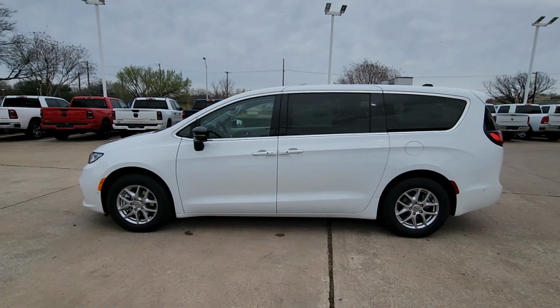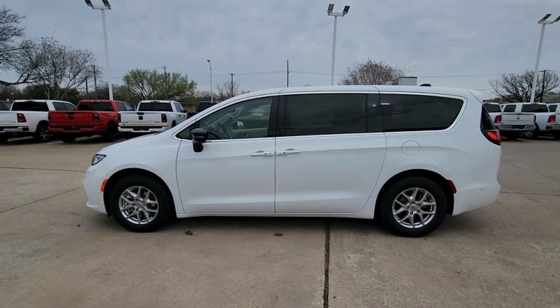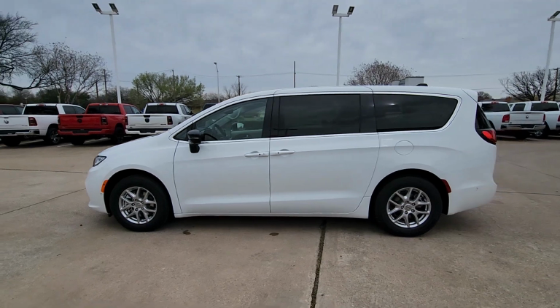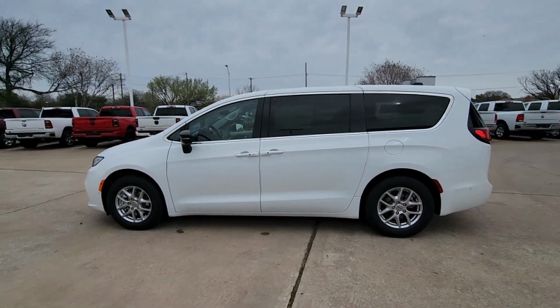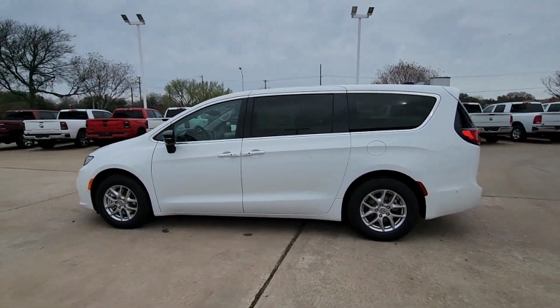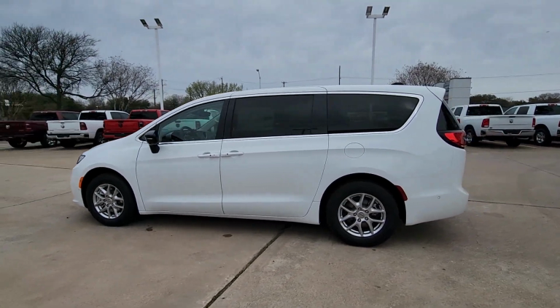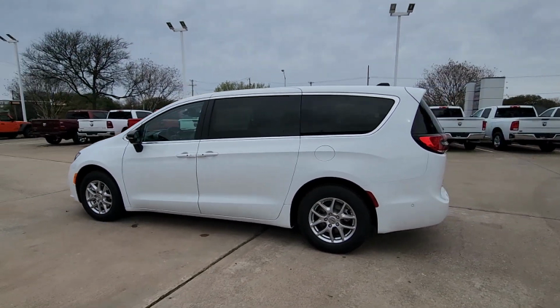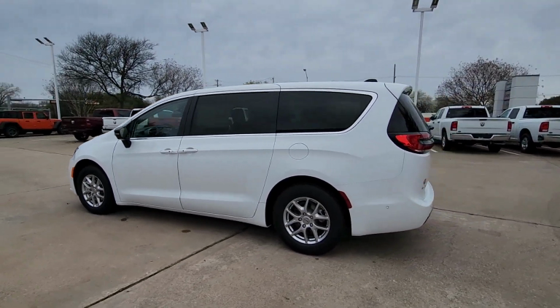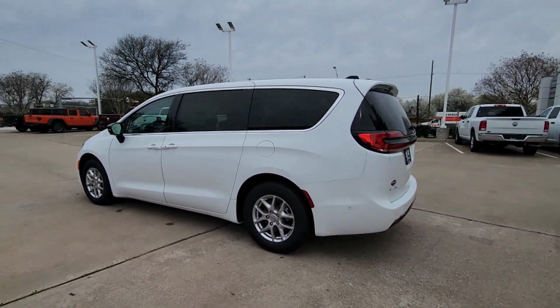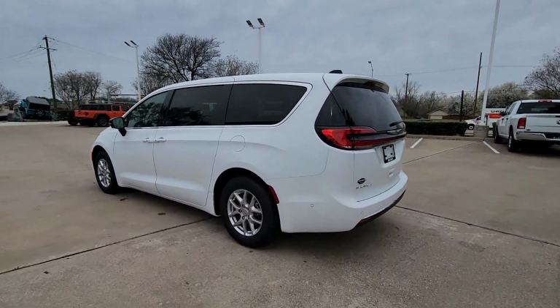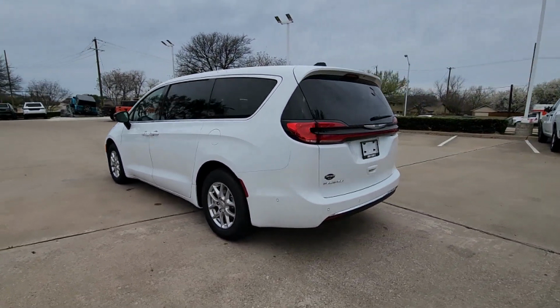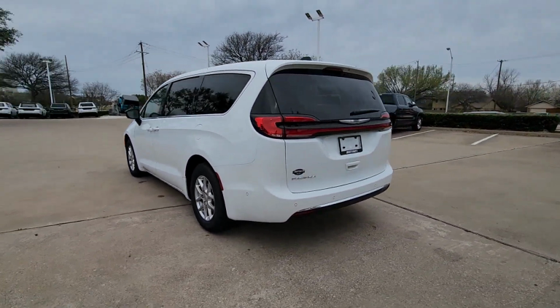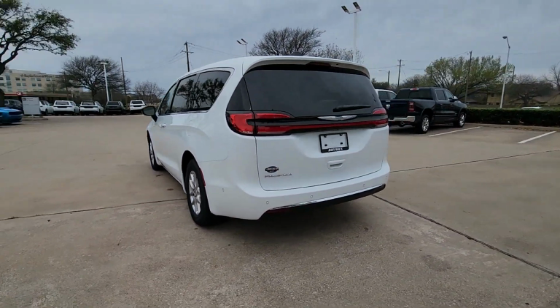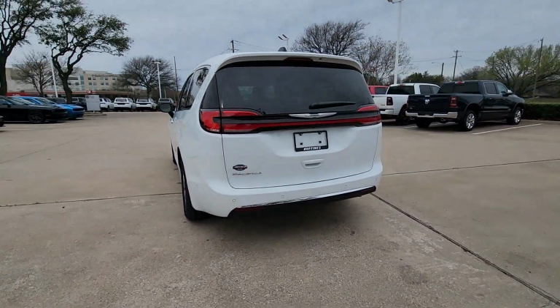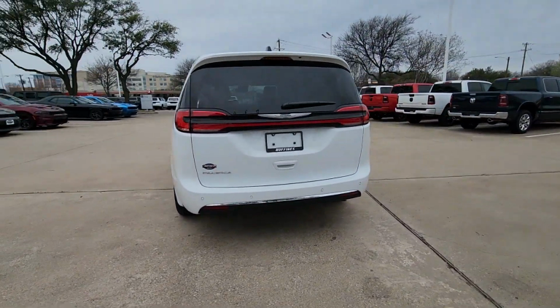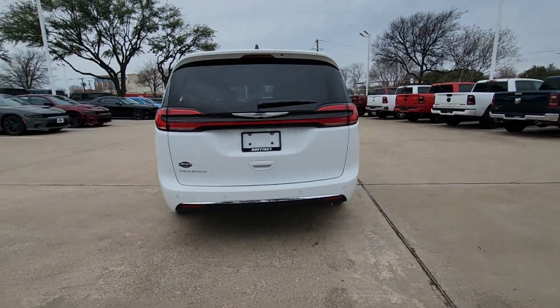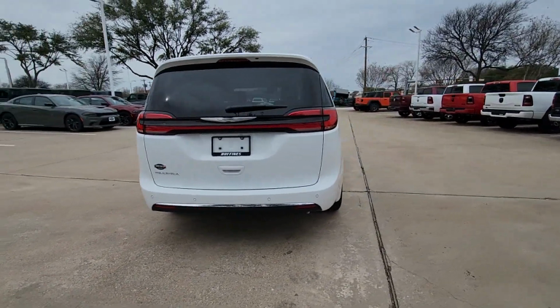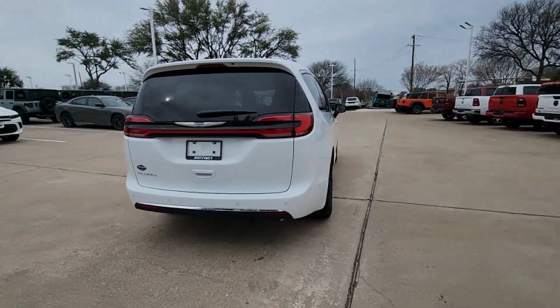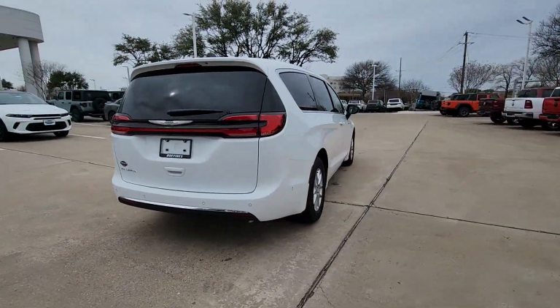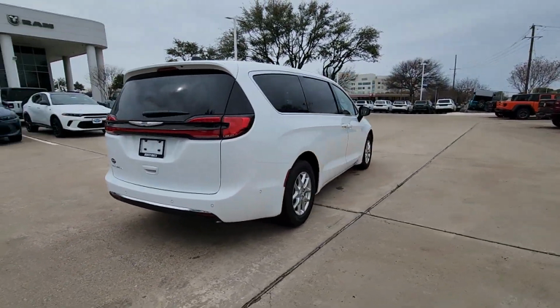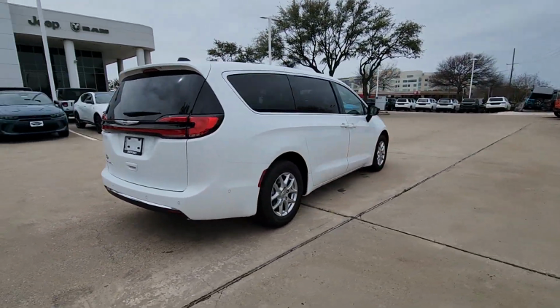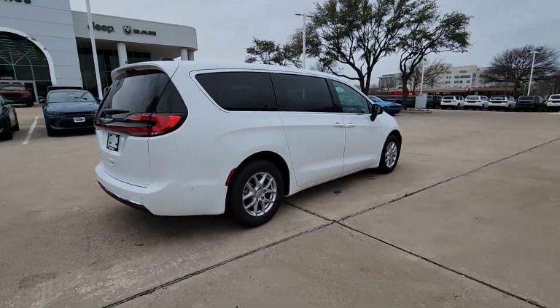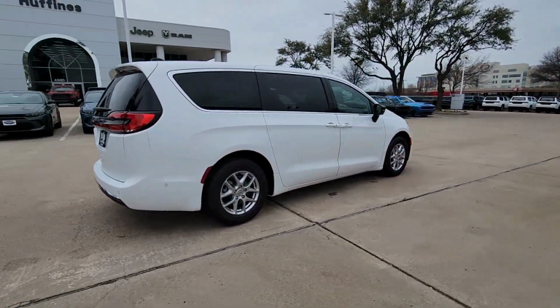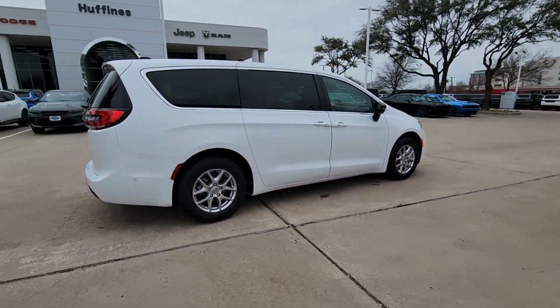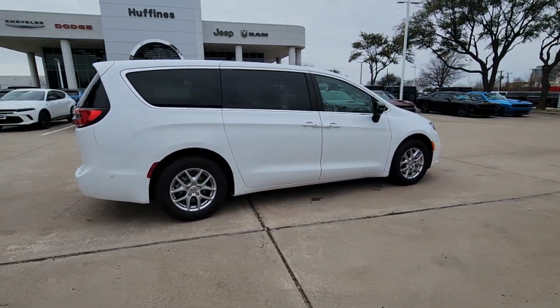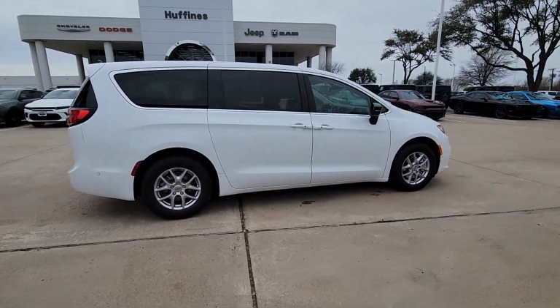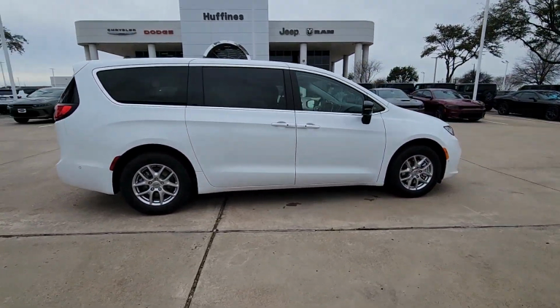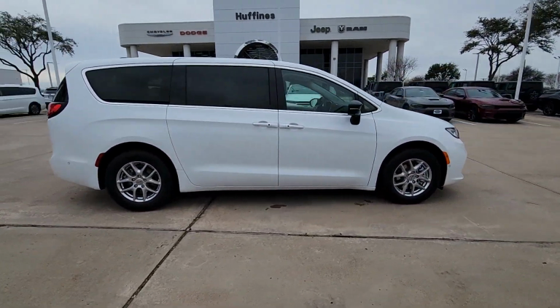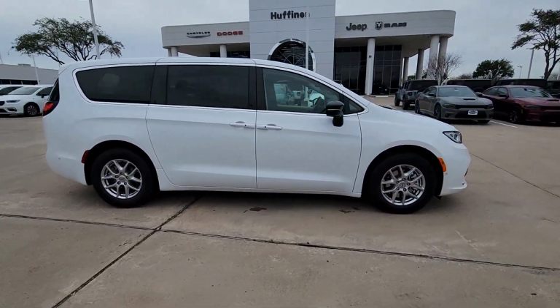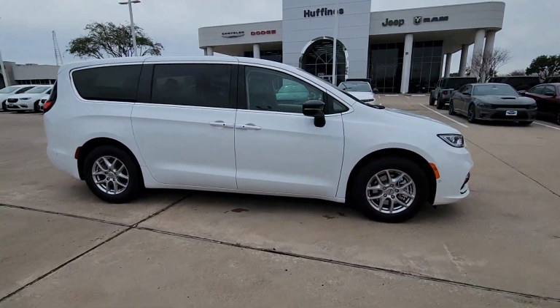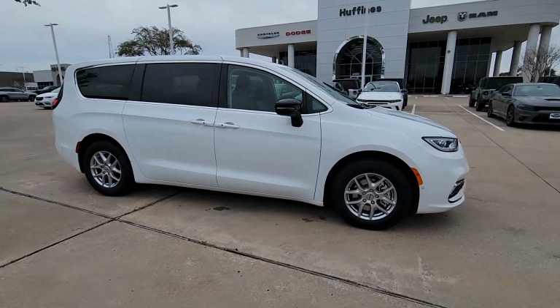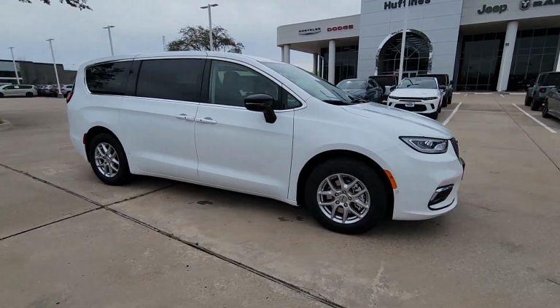Introducing the 2024 Chrysler Pacifica — the super safe minivan with a light, agile feel and loads of passenger-friendly amenities.